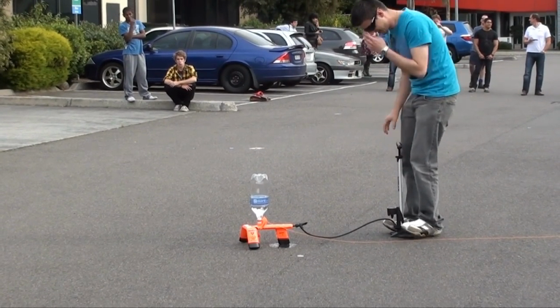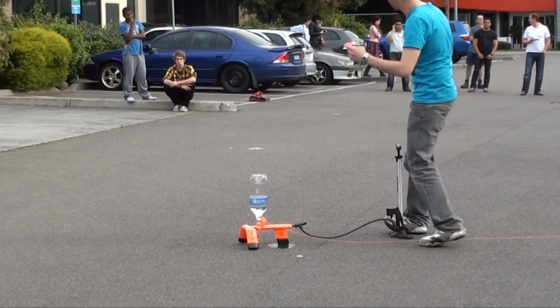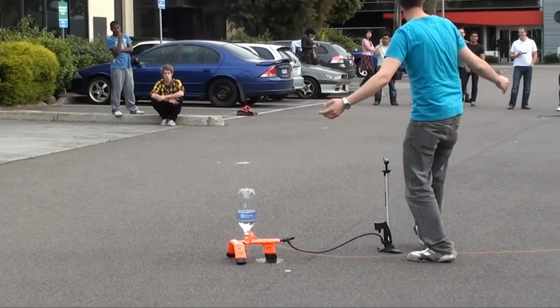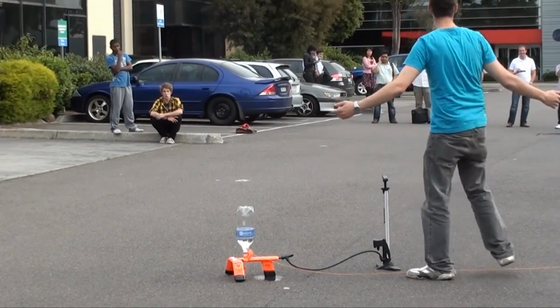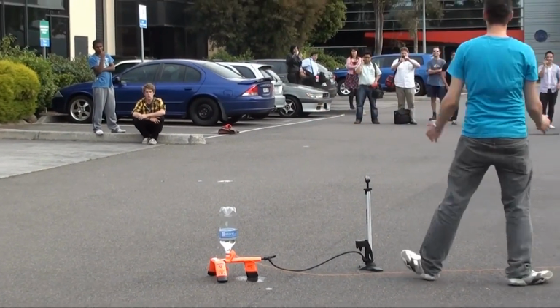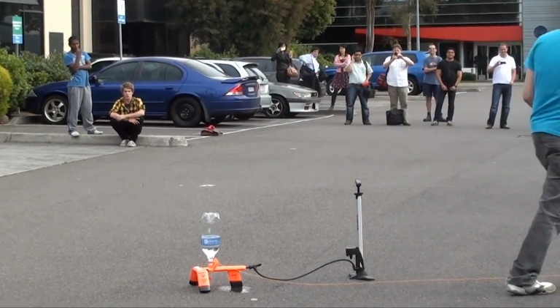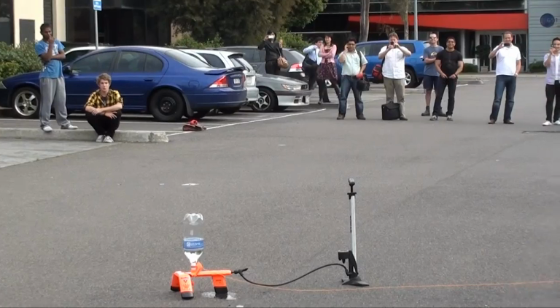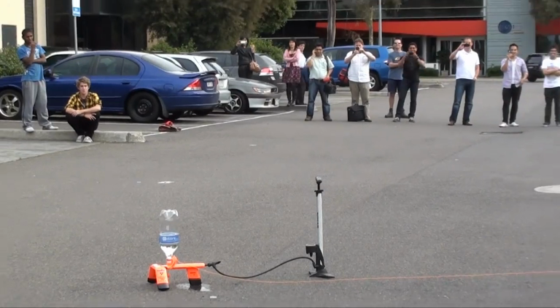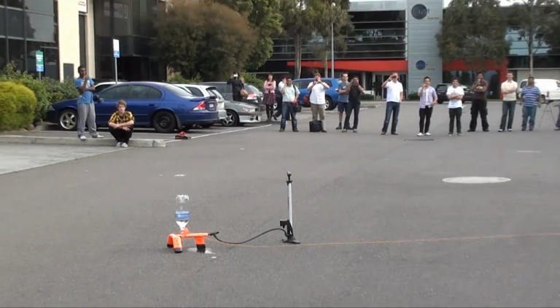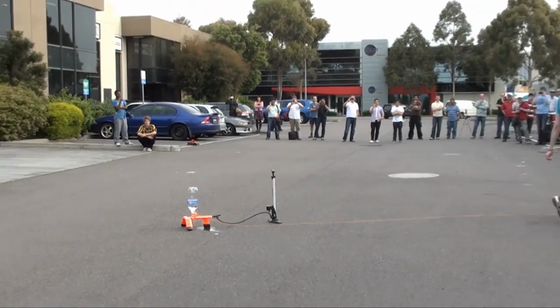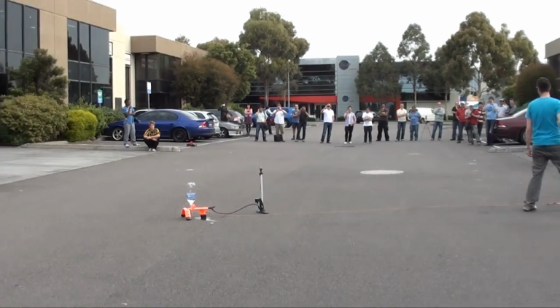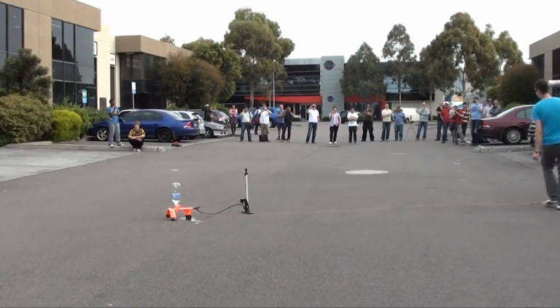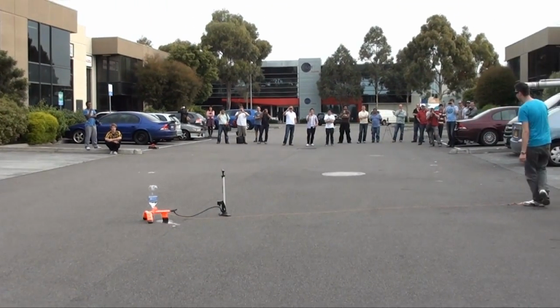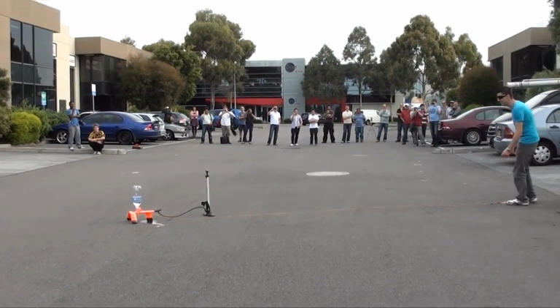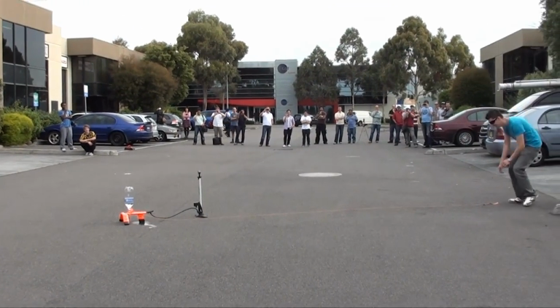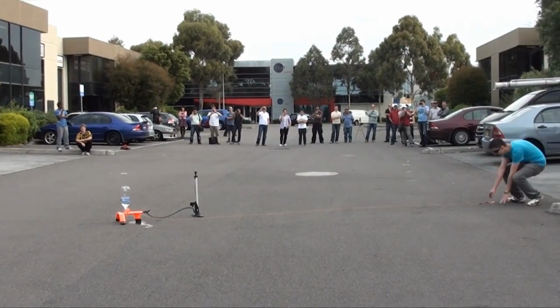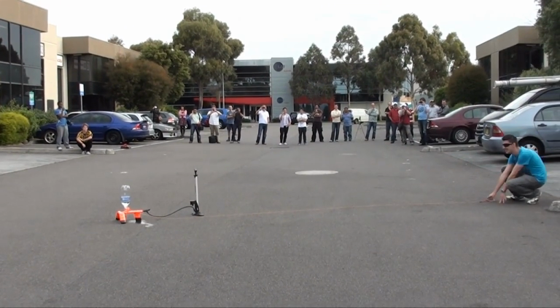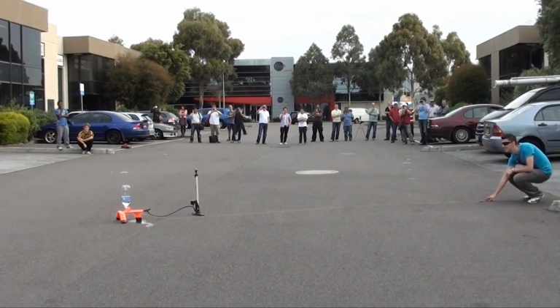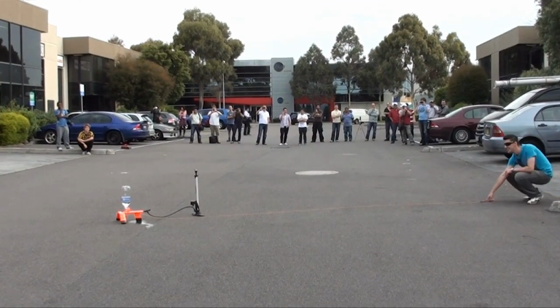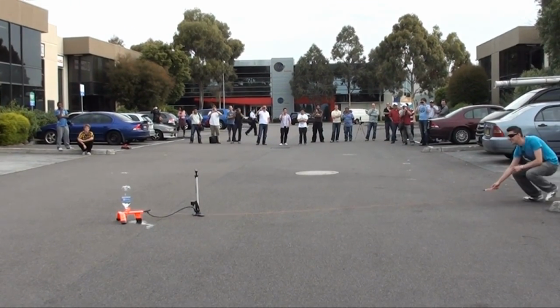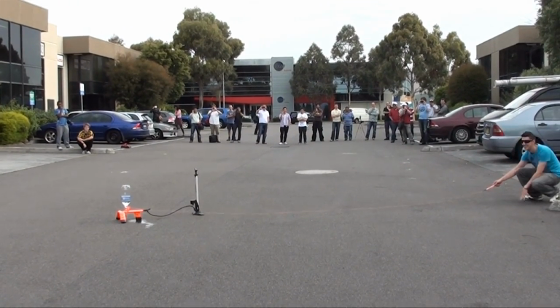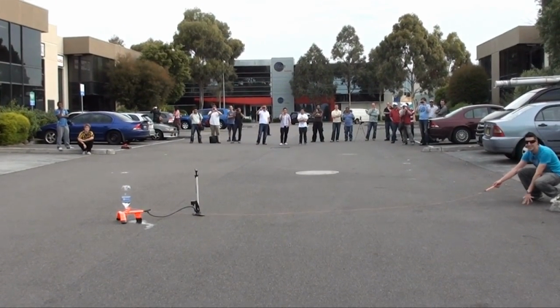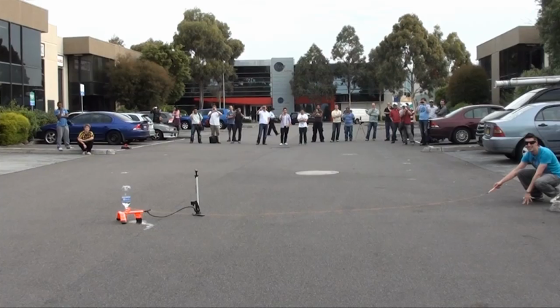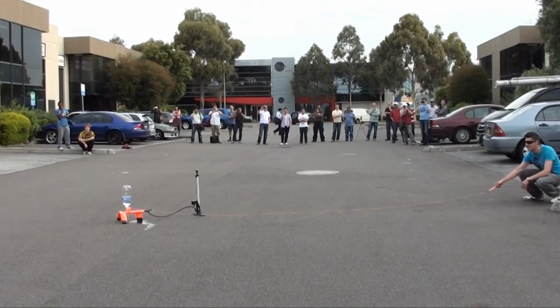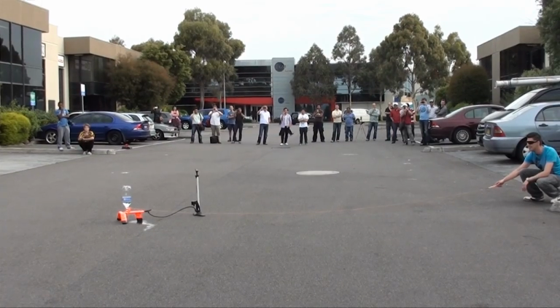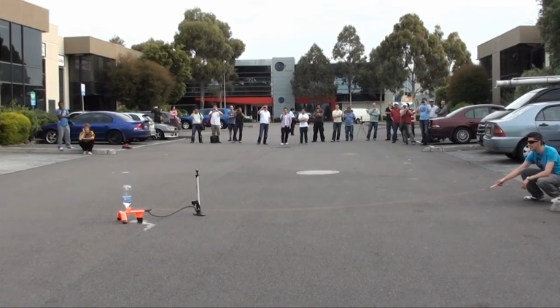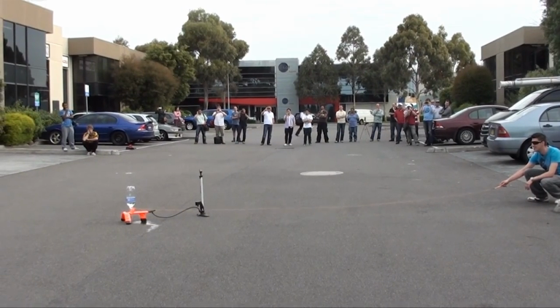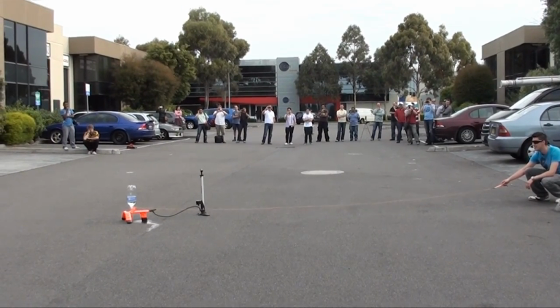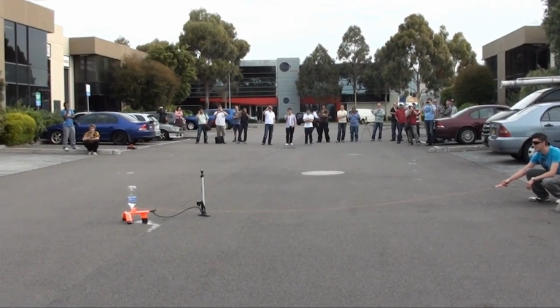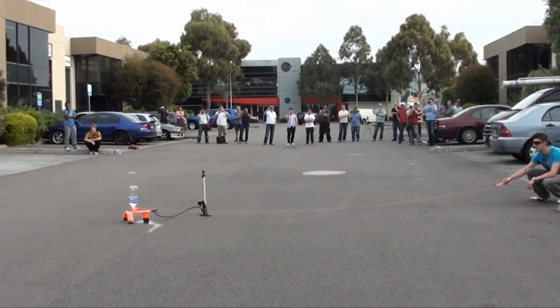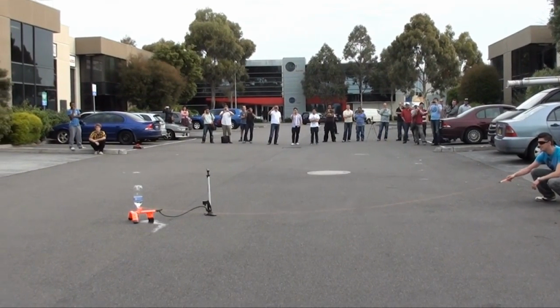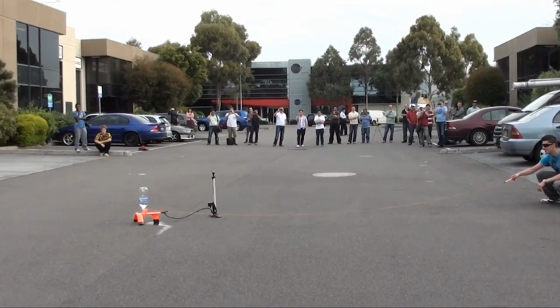All right guys, give us a countdown. 10, 9, 8, 7, 6, 5, 4, 3, 2, 1.